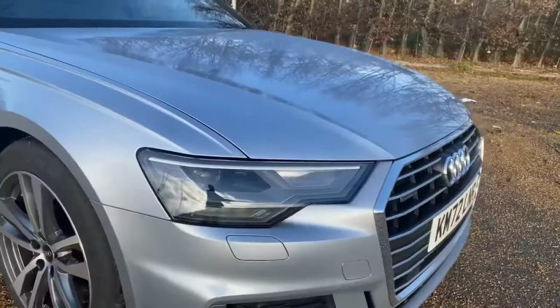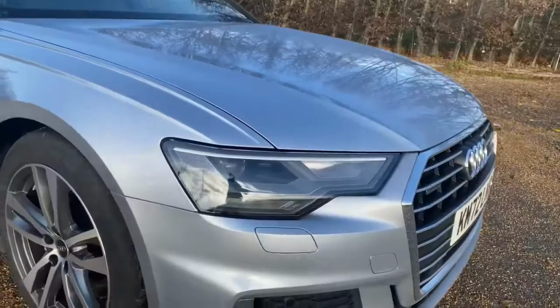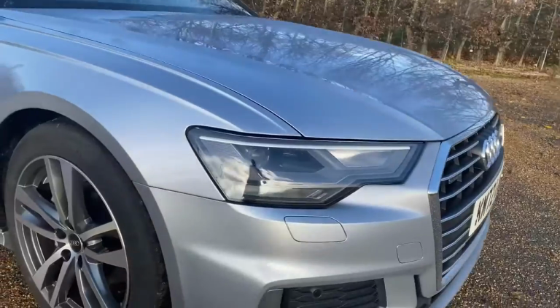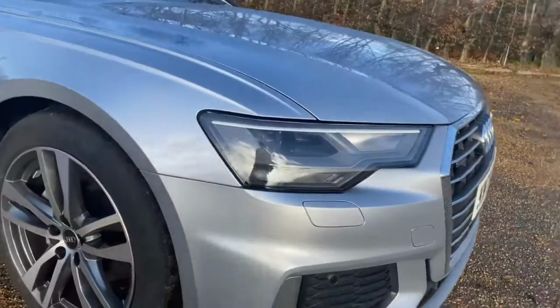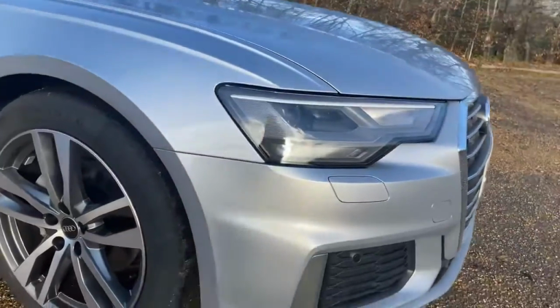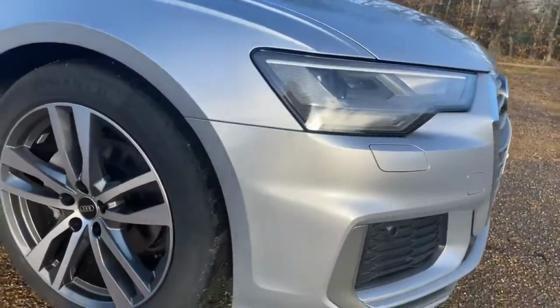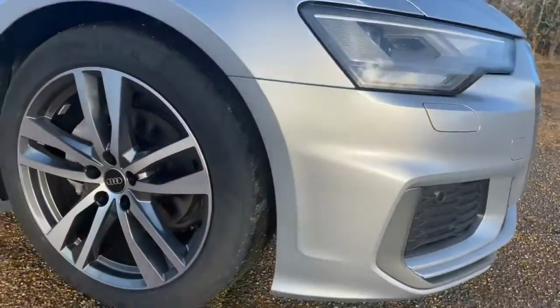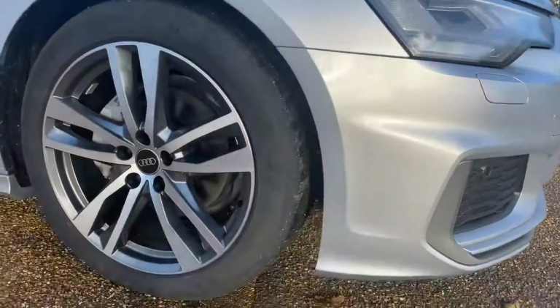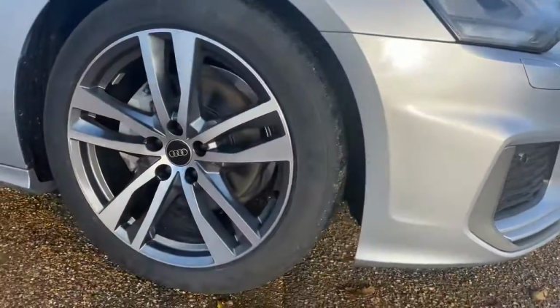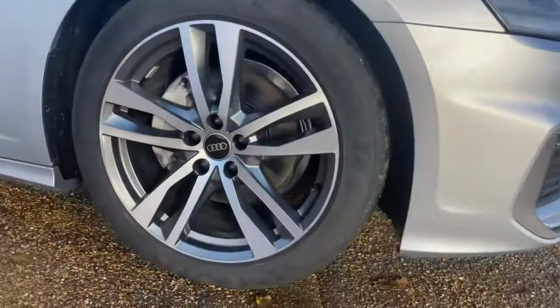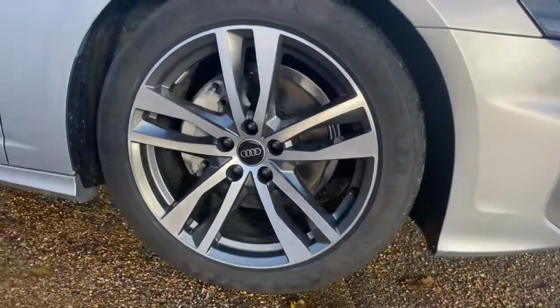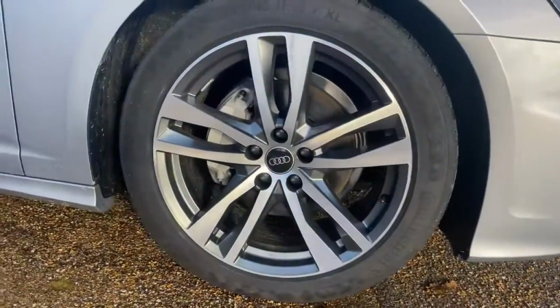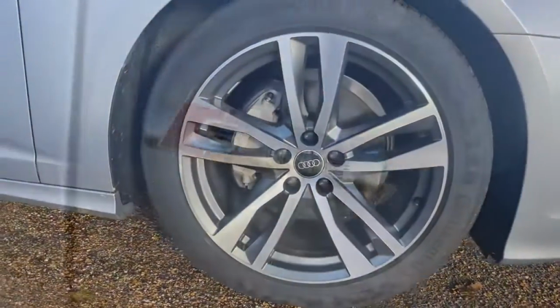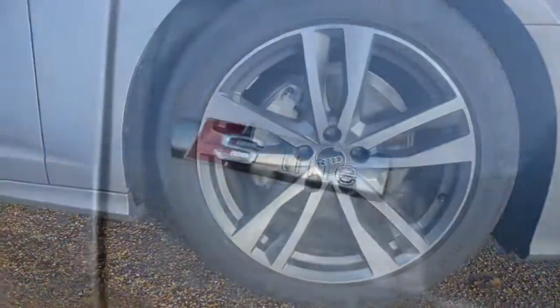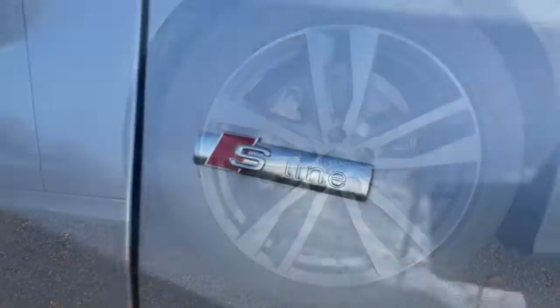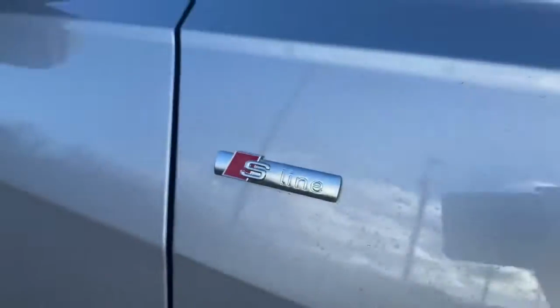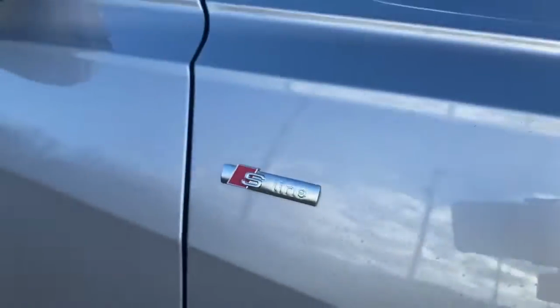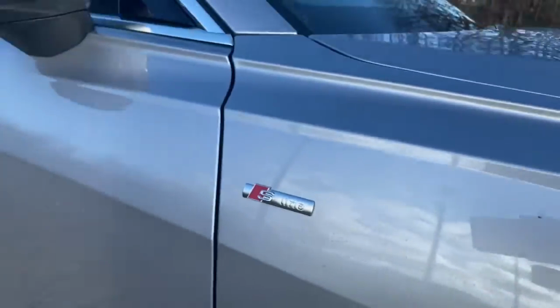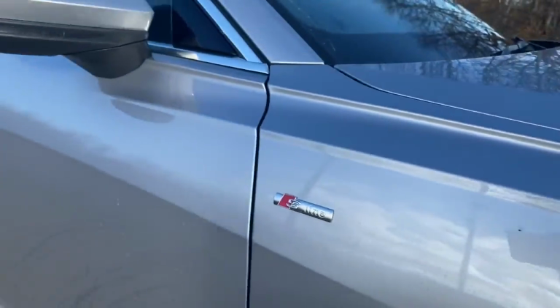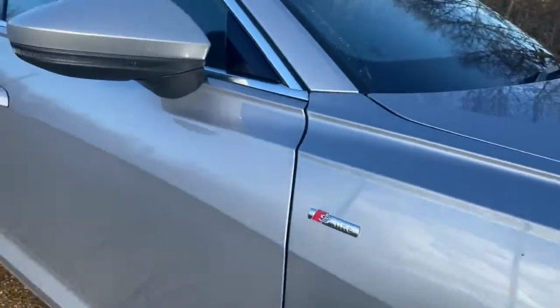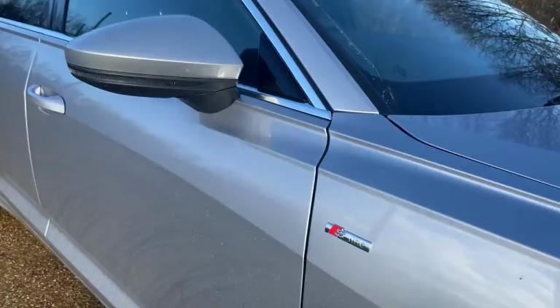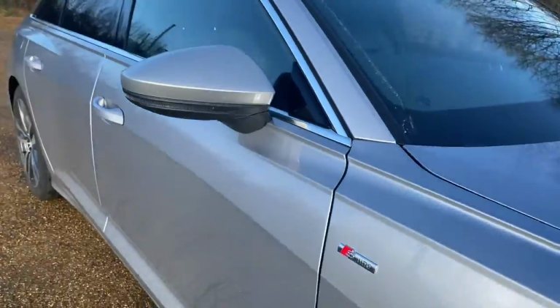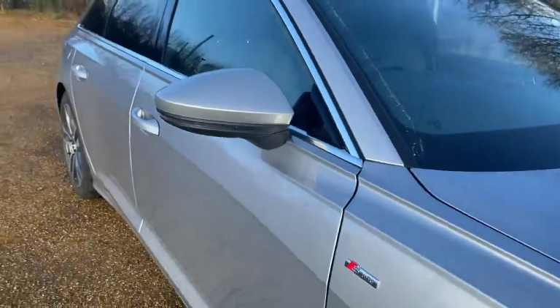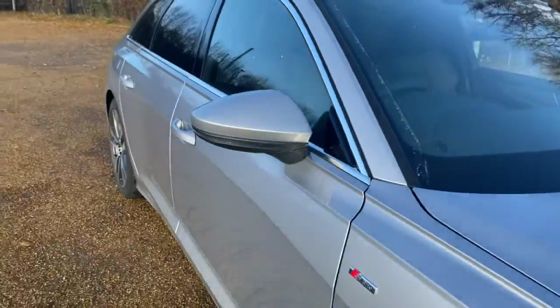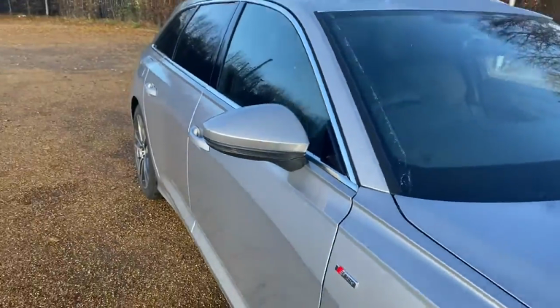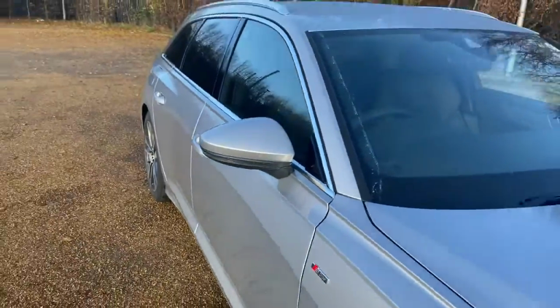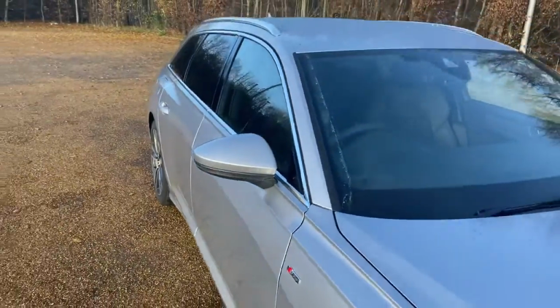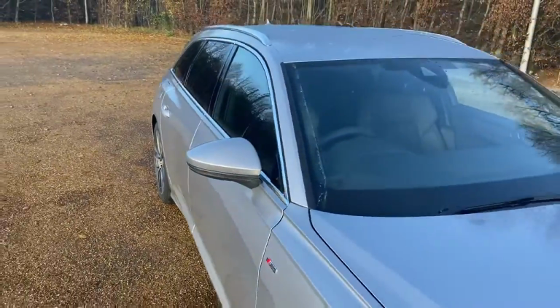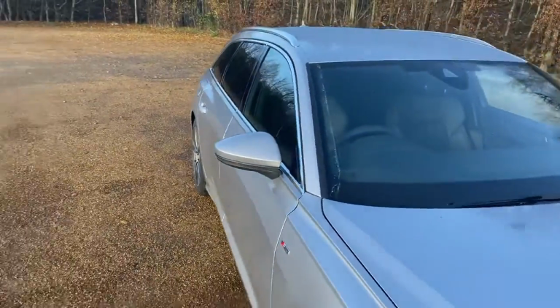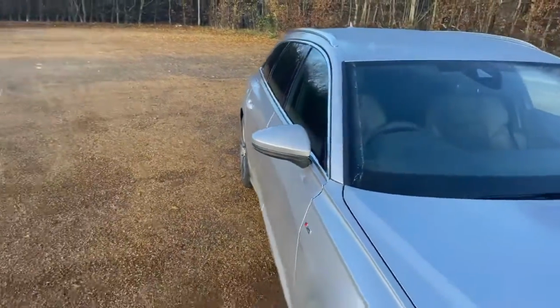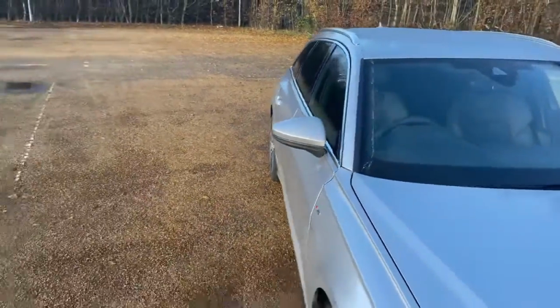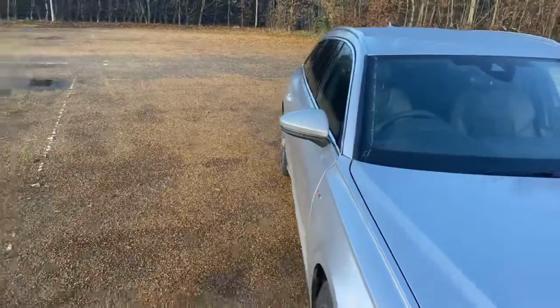This A6 was registered on November 23rd 2022, so it still has 35 months left of its manufacturer's warranty and roadside assistance.